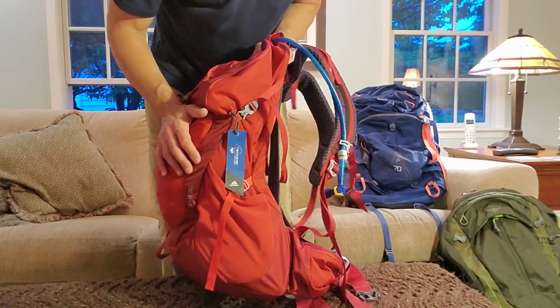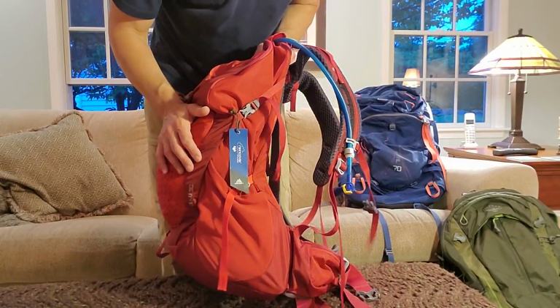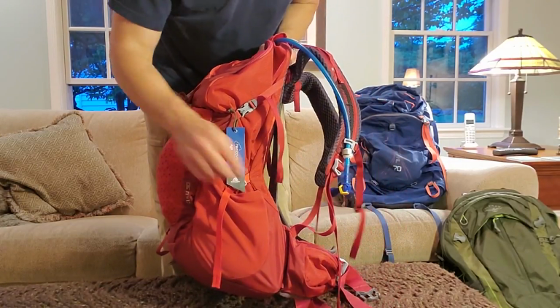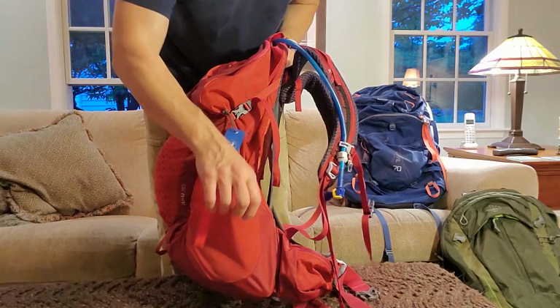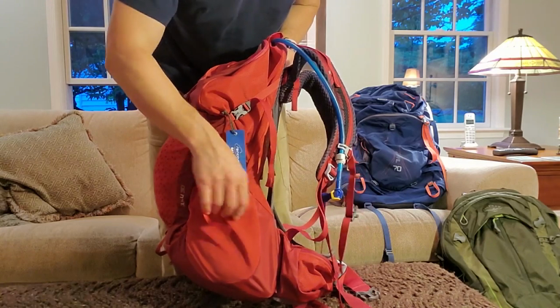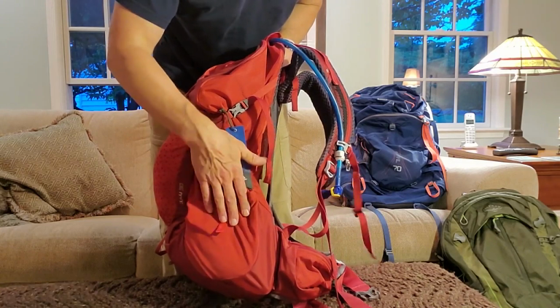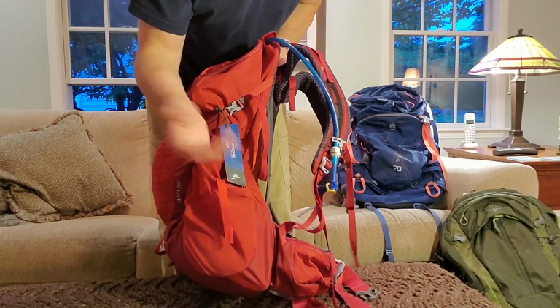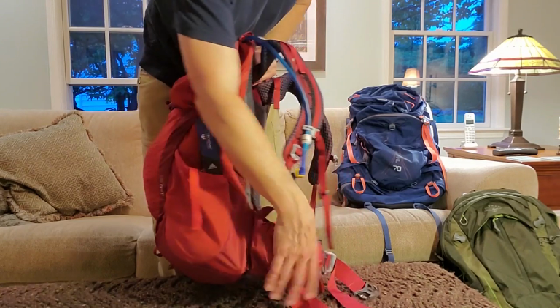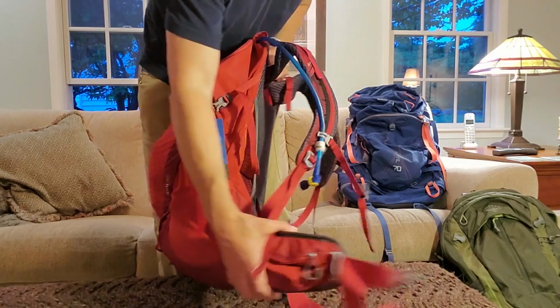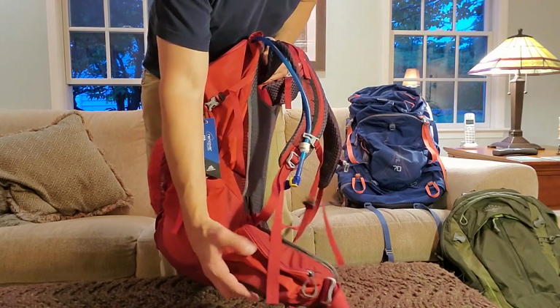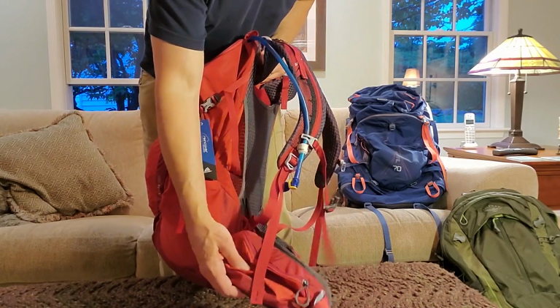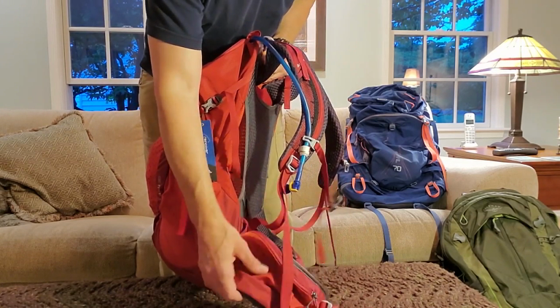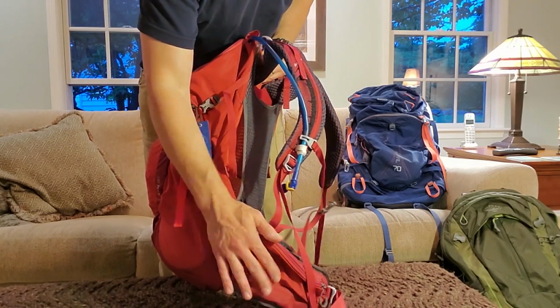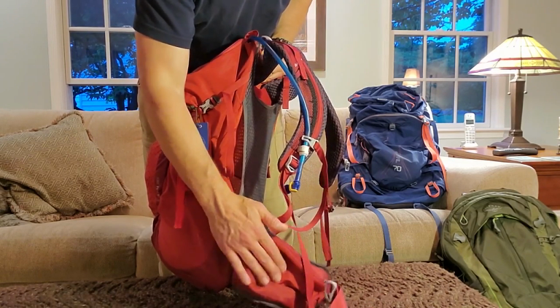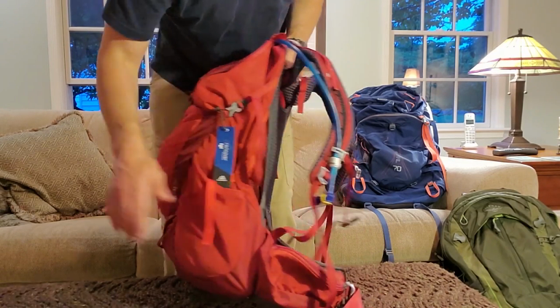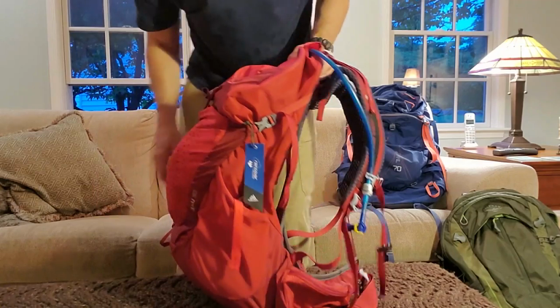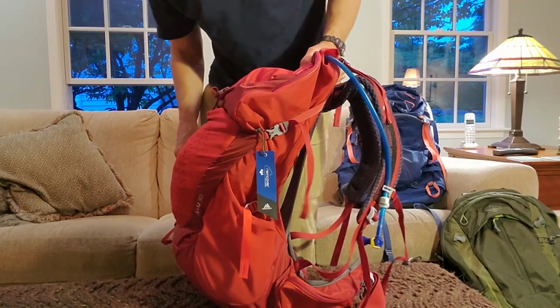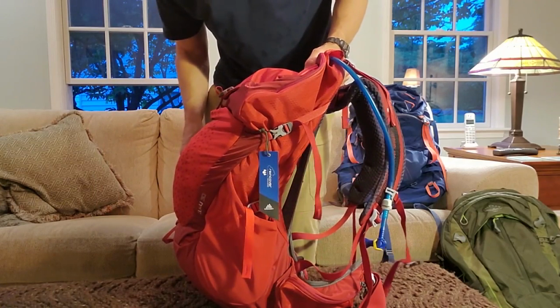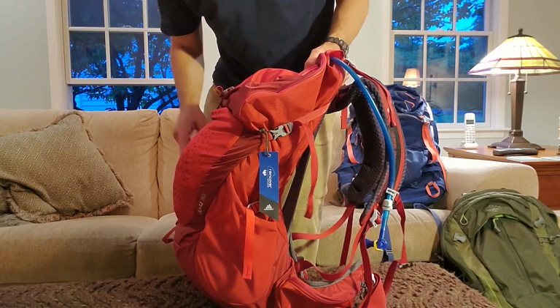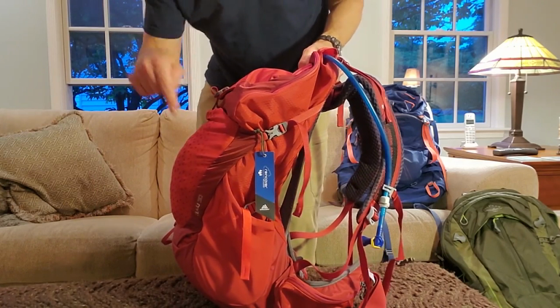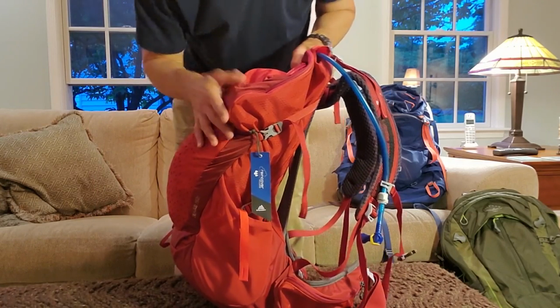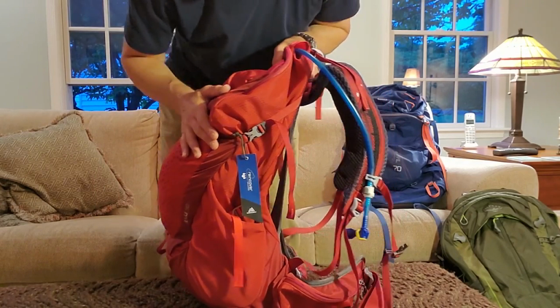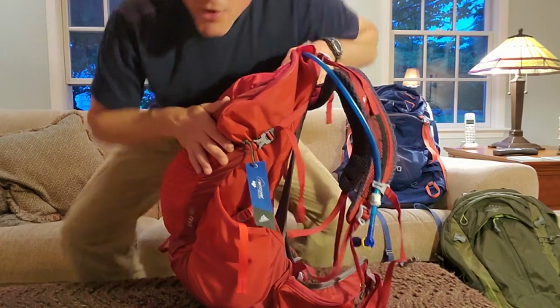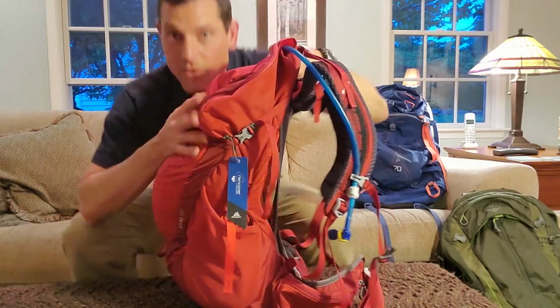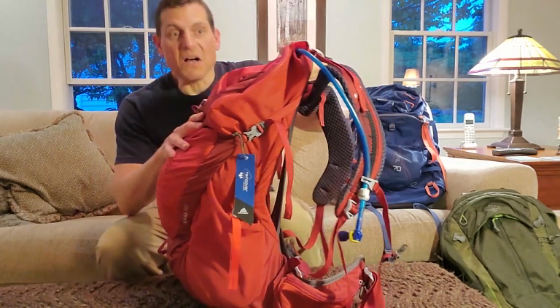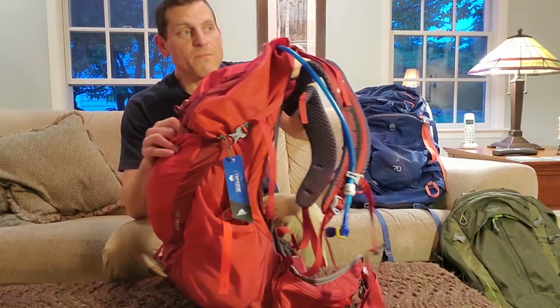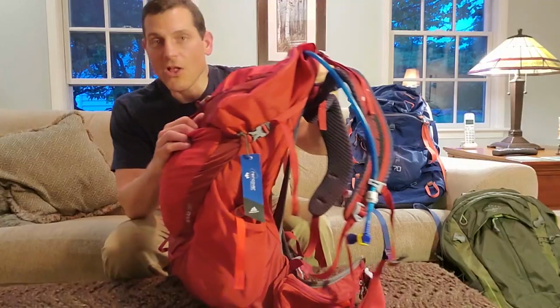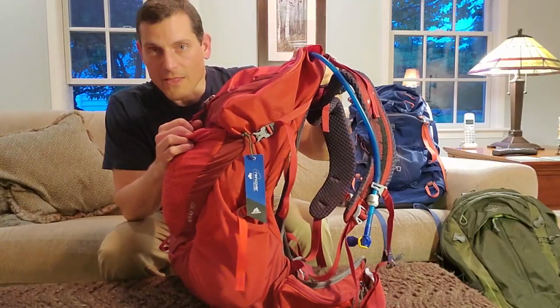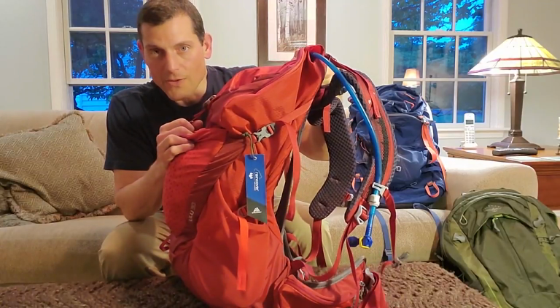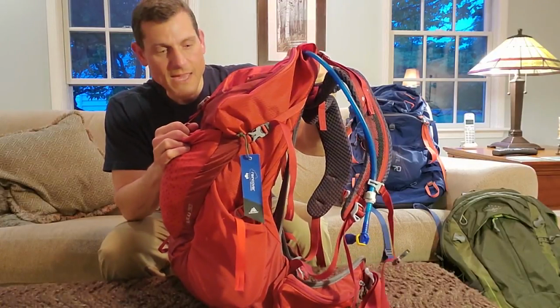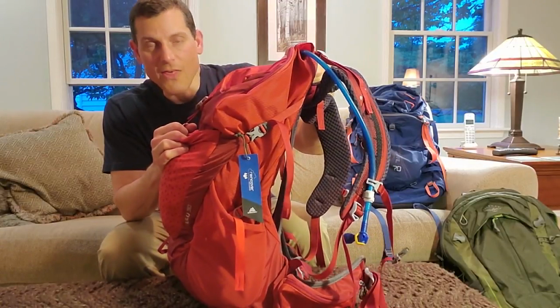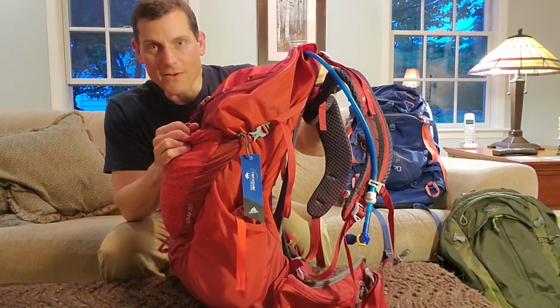This pack looks a little more lumpy with the rain jacket giving it a little belly, but you can already tell how easily that same load goes into the Zulu 30. I haven't used the side pockets or hip pockets on either one yet. Now let's go to an ultralight load and see how that looks.